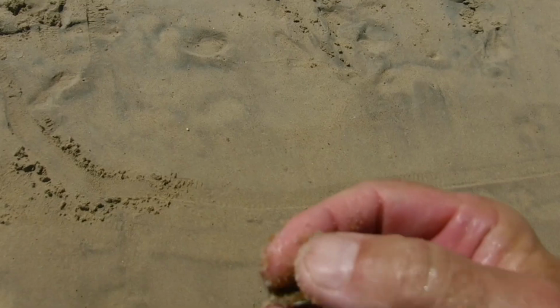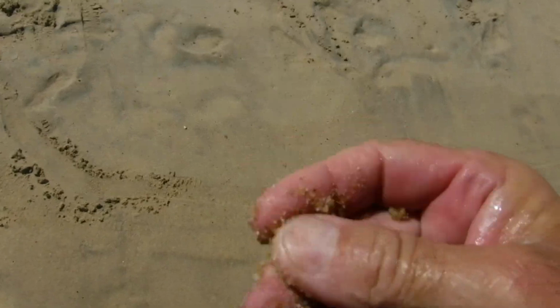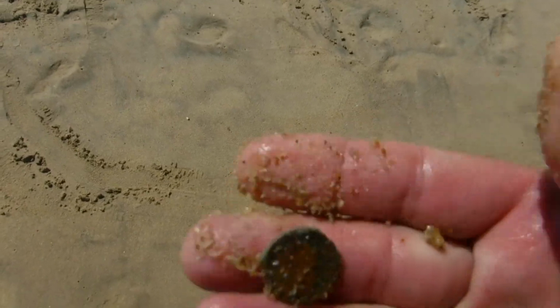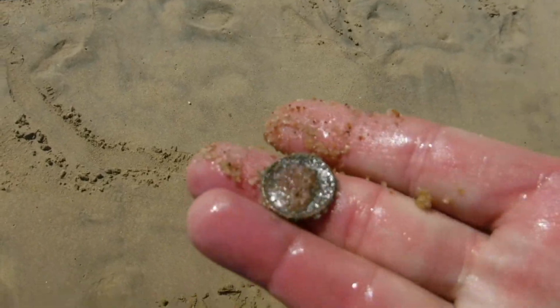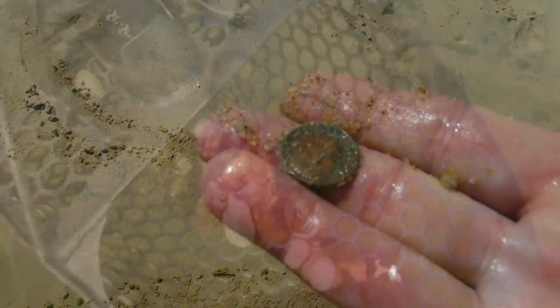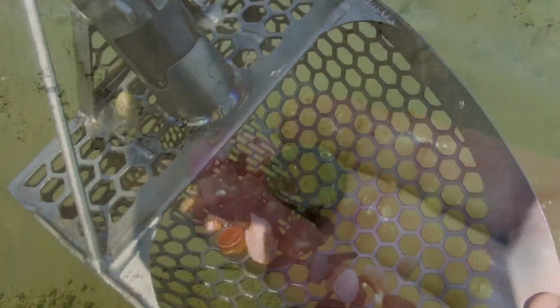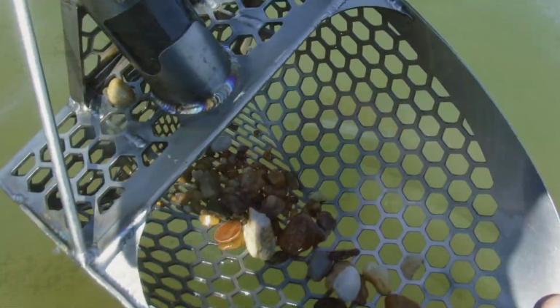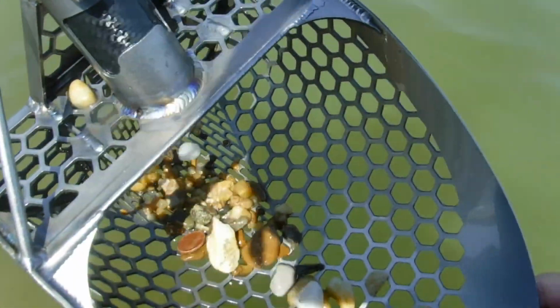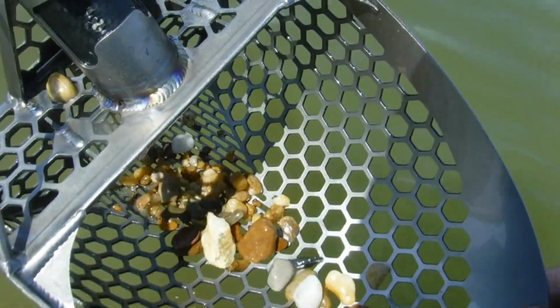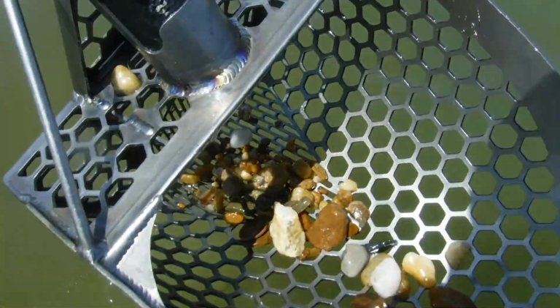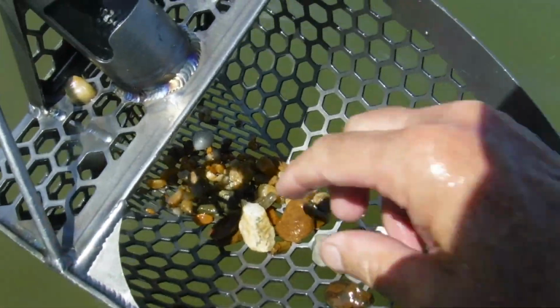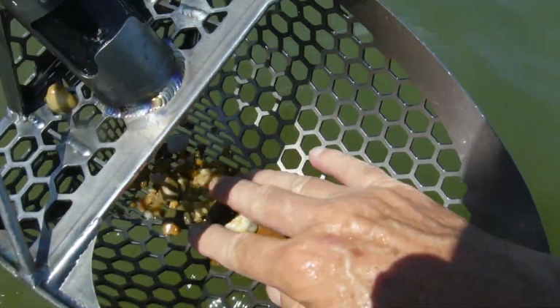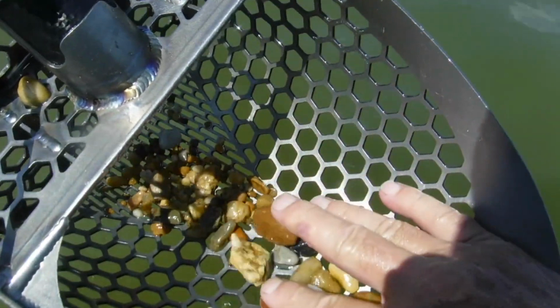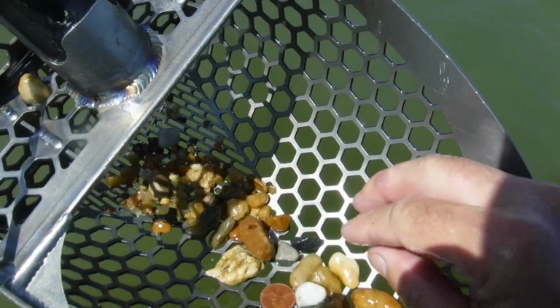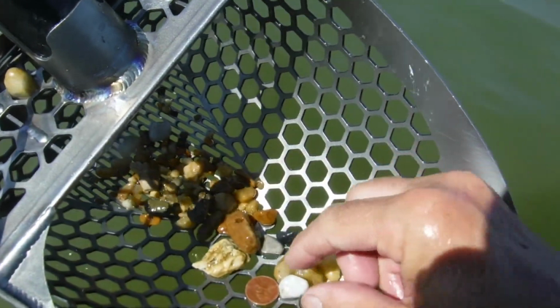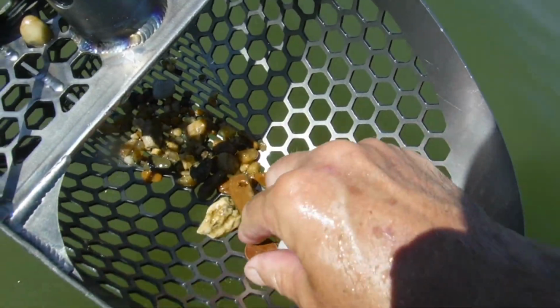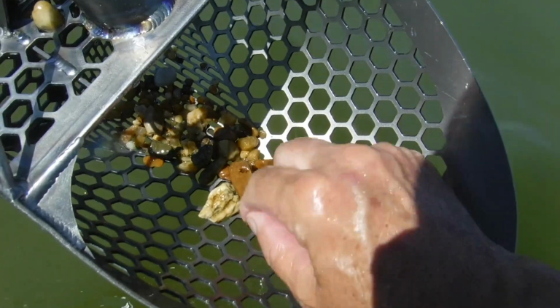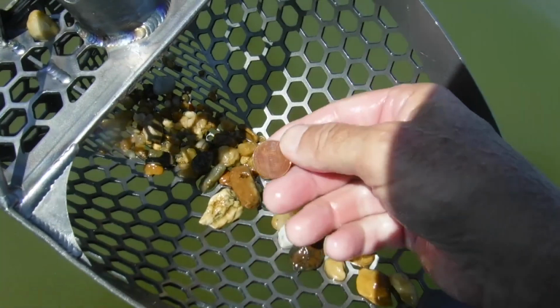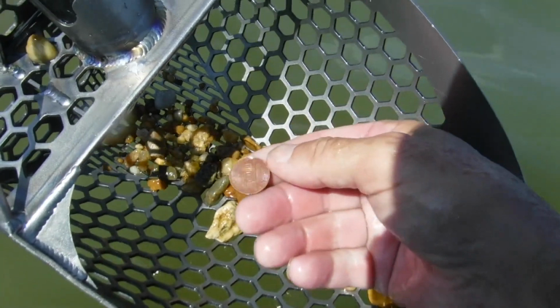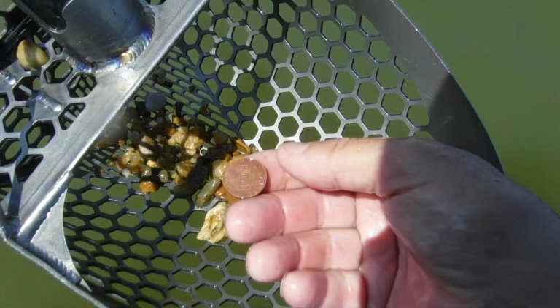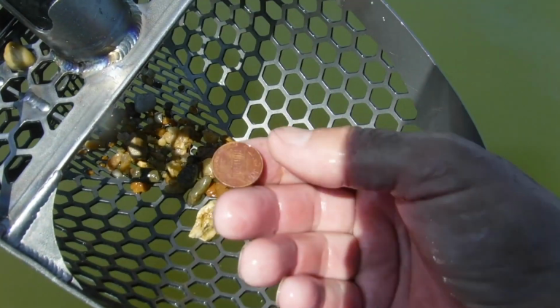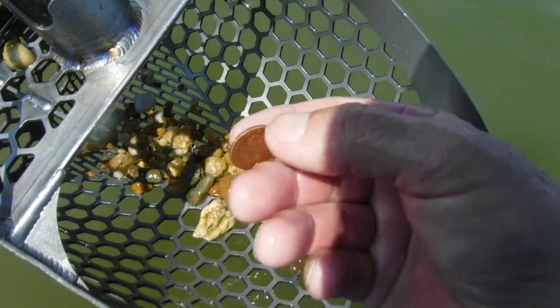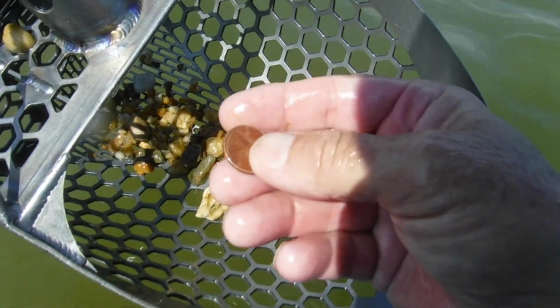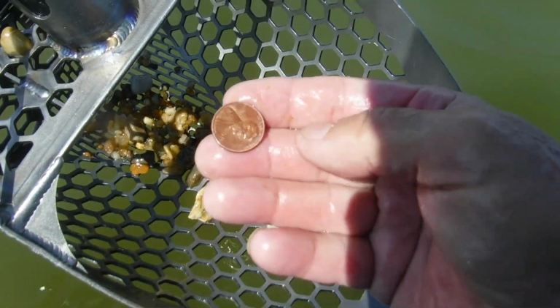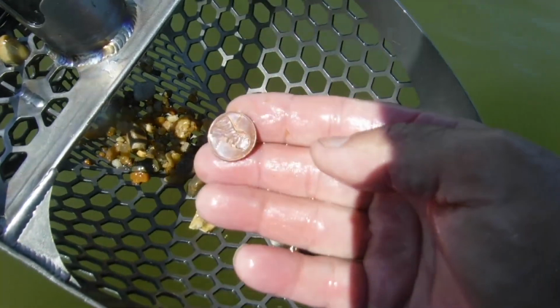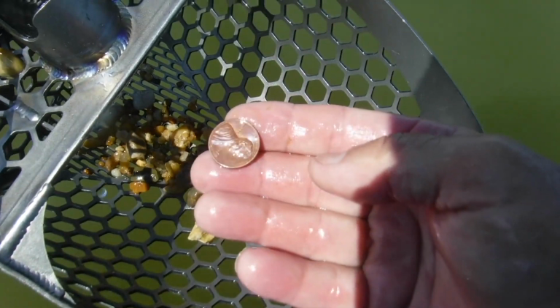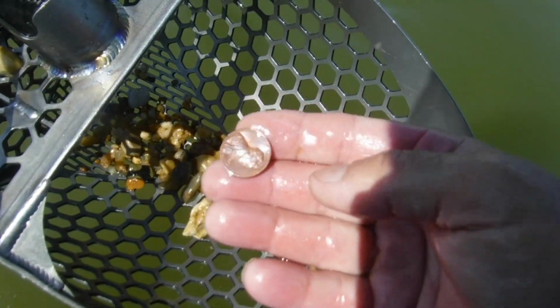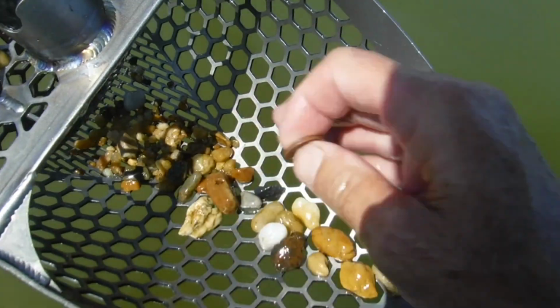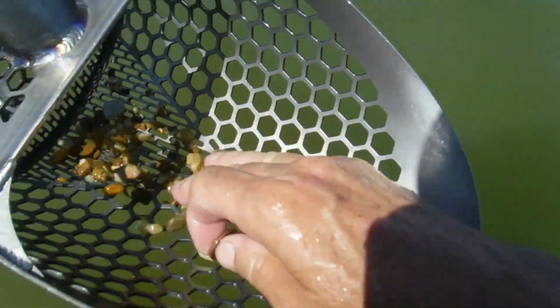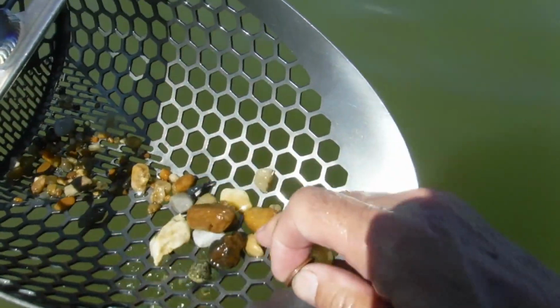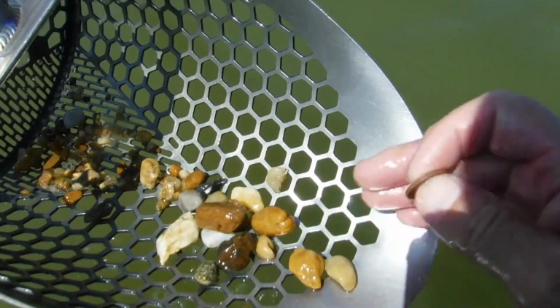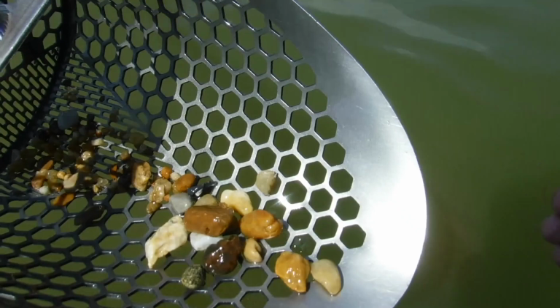Alright, we're swinging the head now. Alright, we finally found a target. It's in the scoop right here and it is a penny — a modern penny. Stinking Lincoln. Alright, let's bag it up.